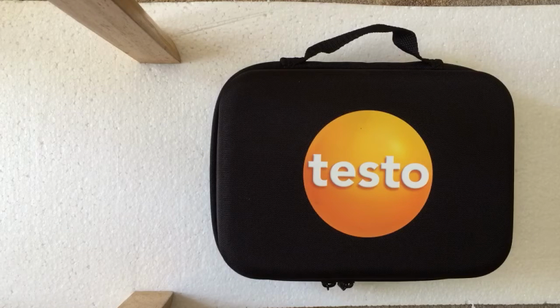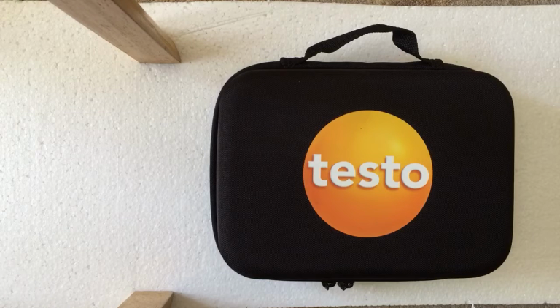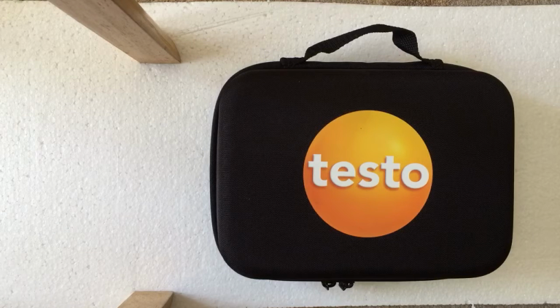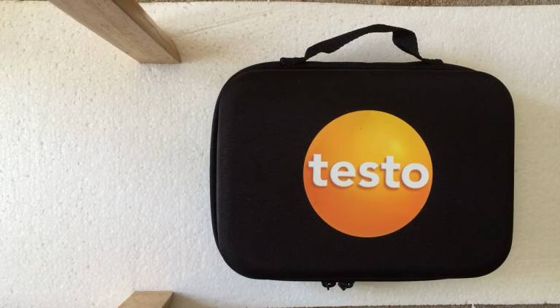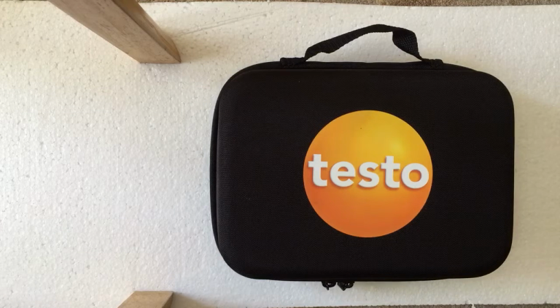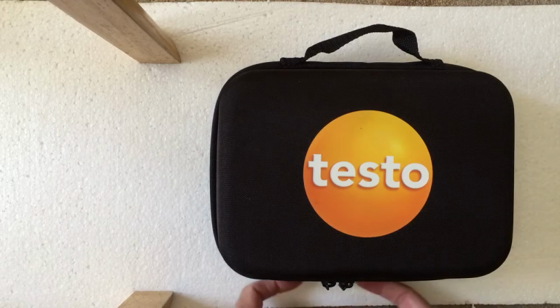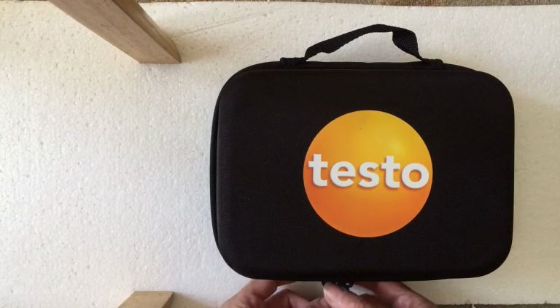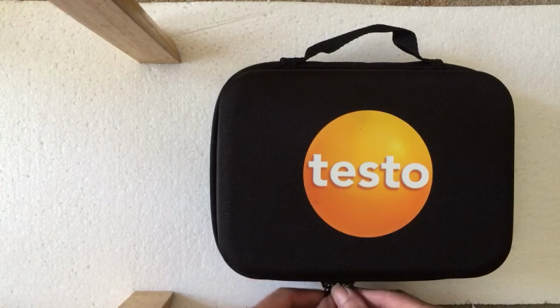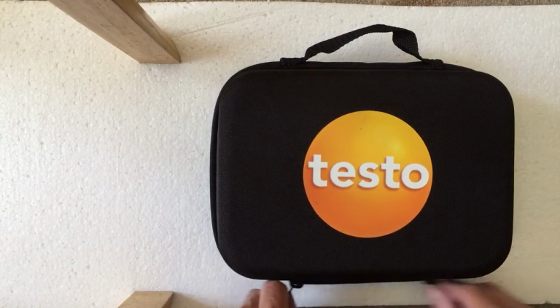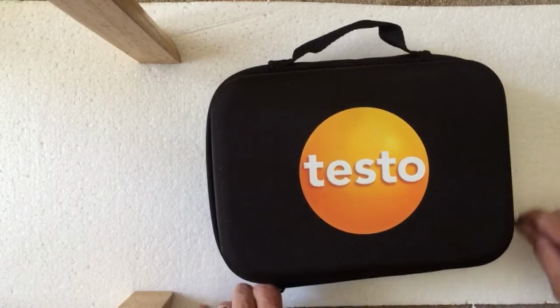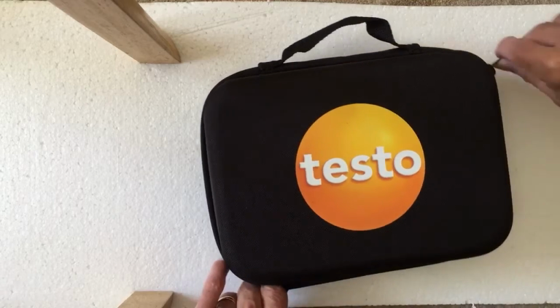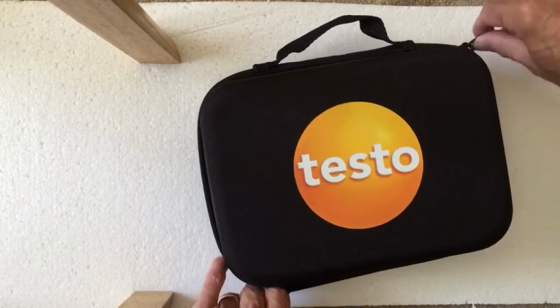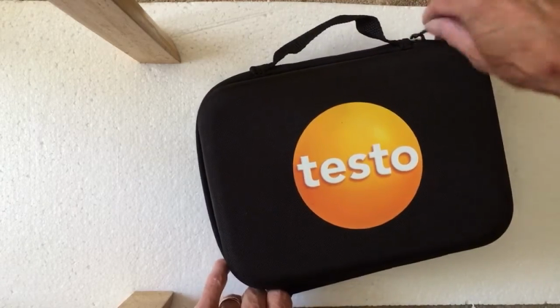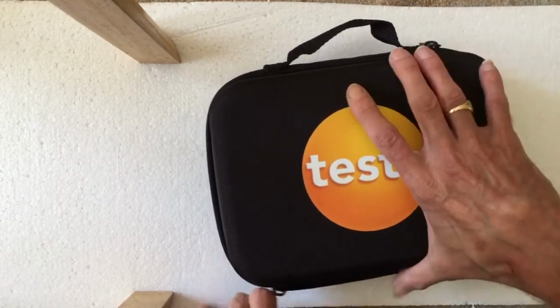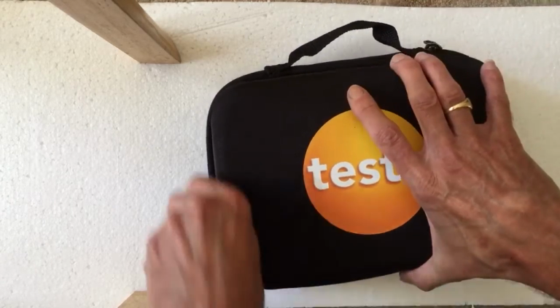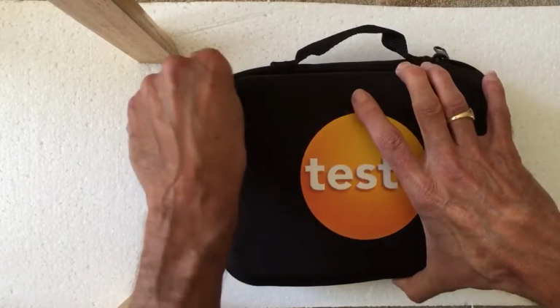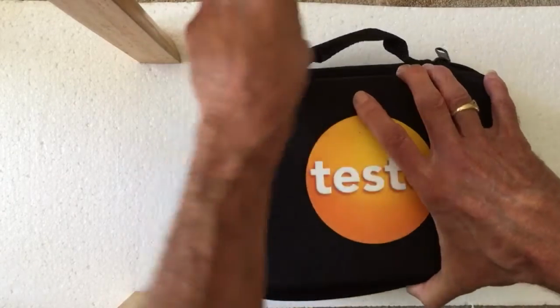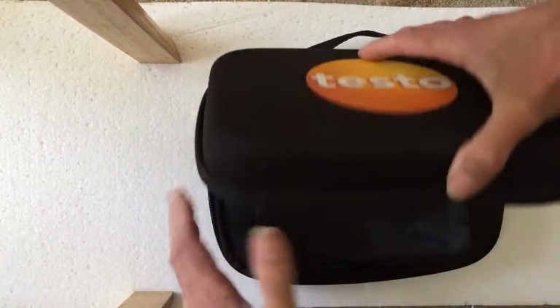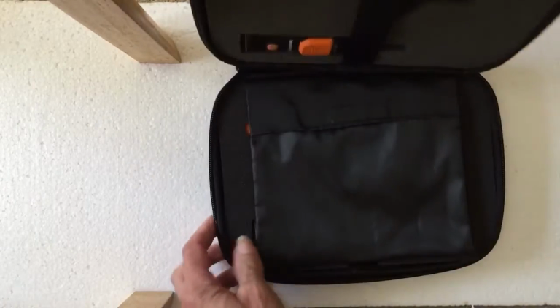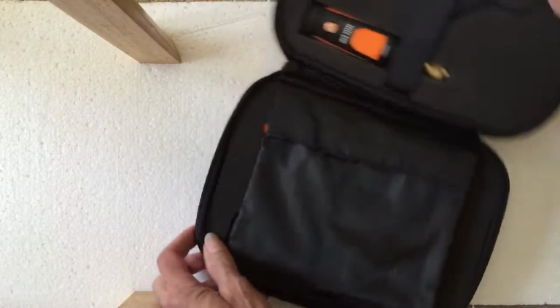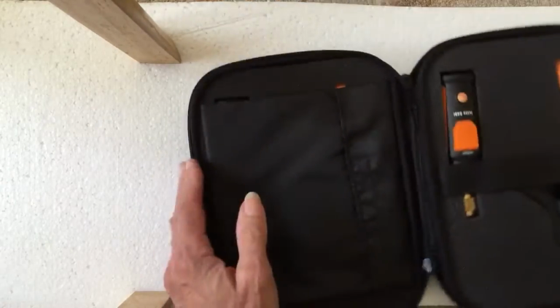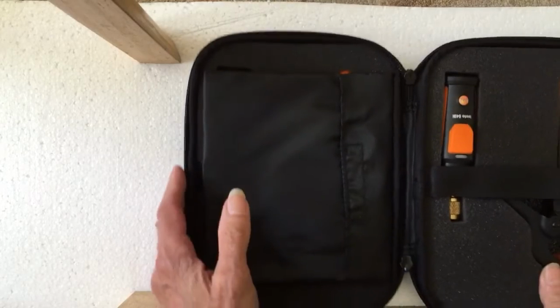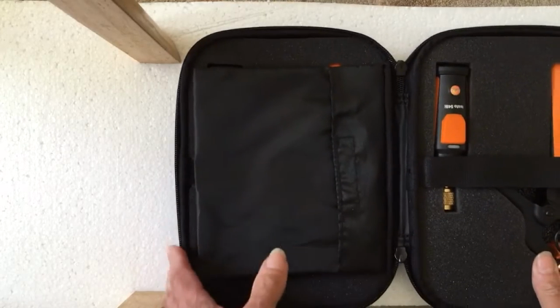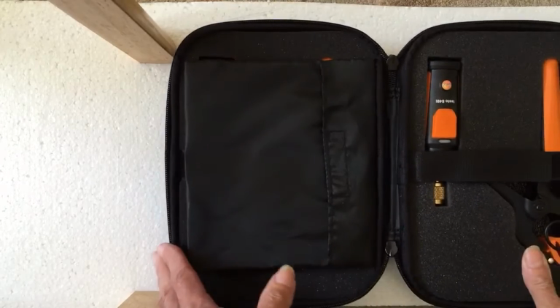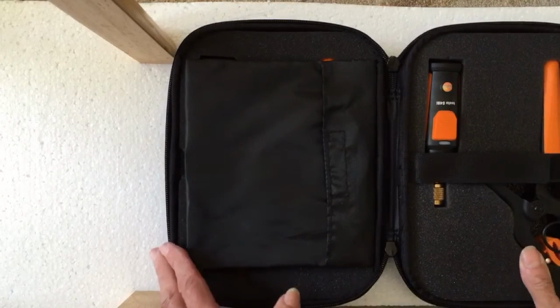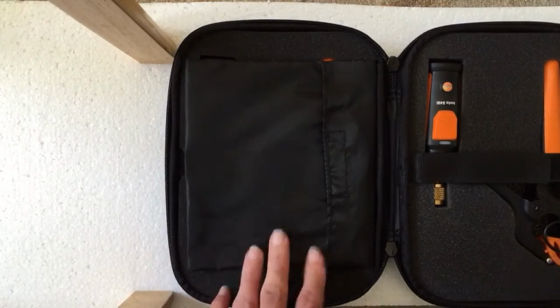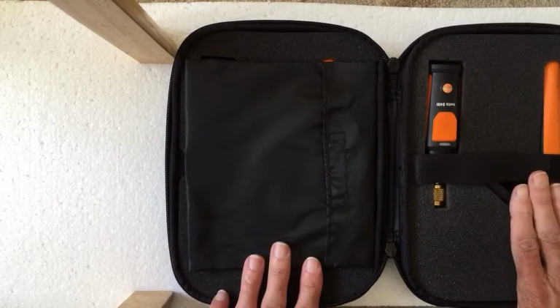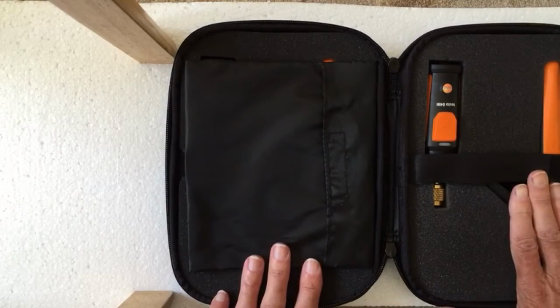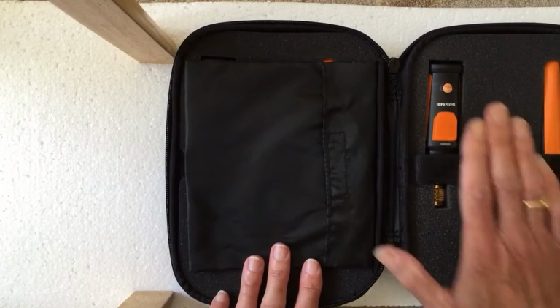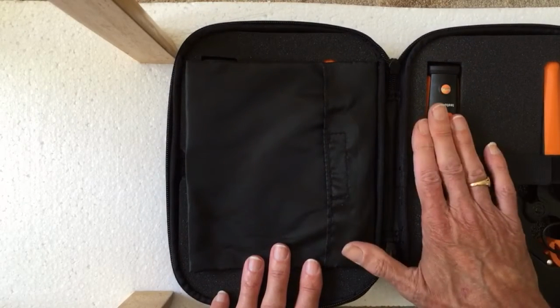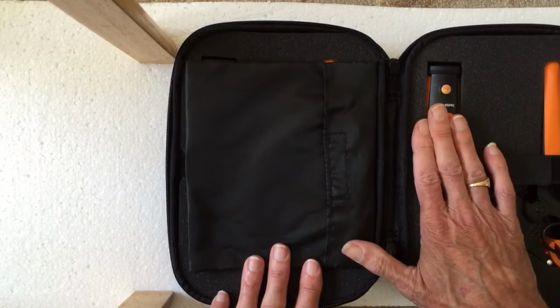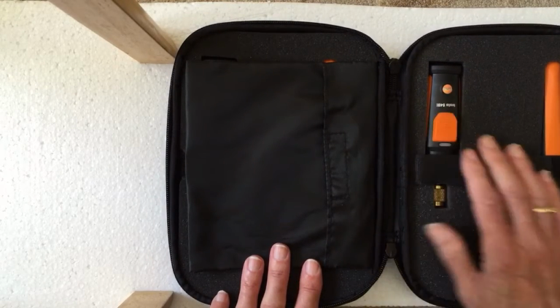This is what you get with a set of Testo smart probes. It's quite a nice case, nice and spongy. When you open it up you've got clamps and a screw-on probe.